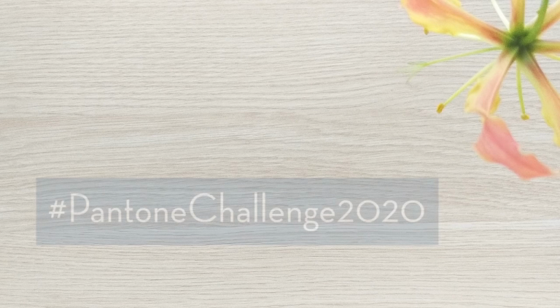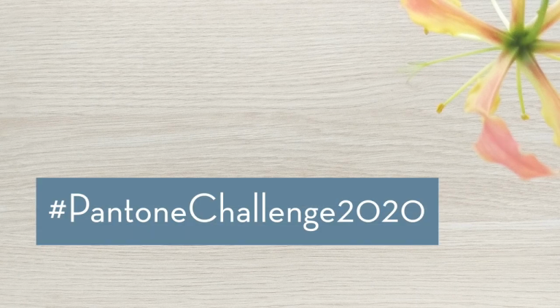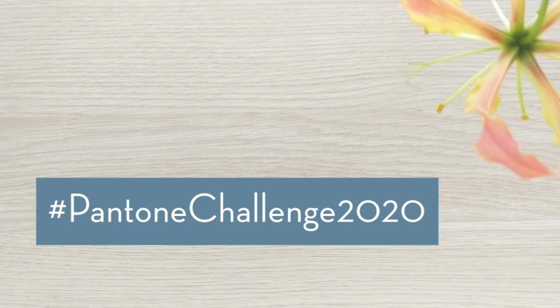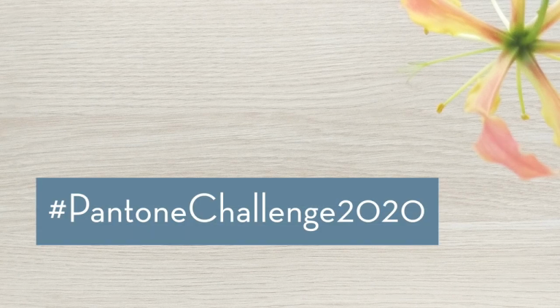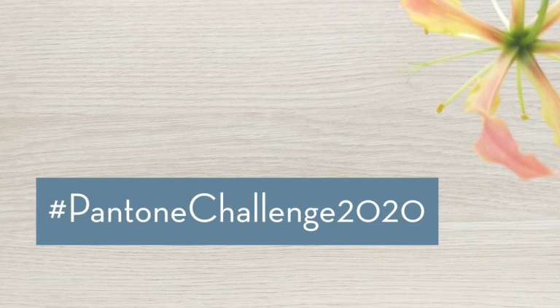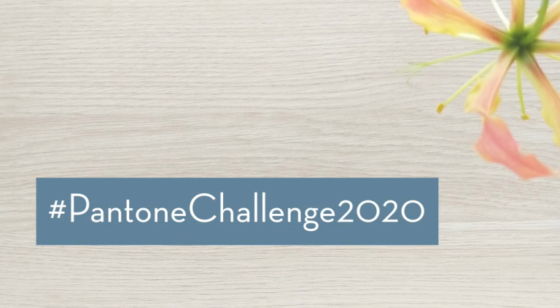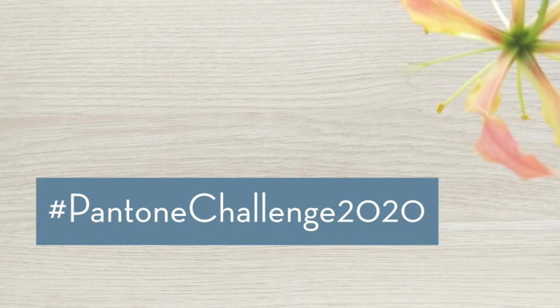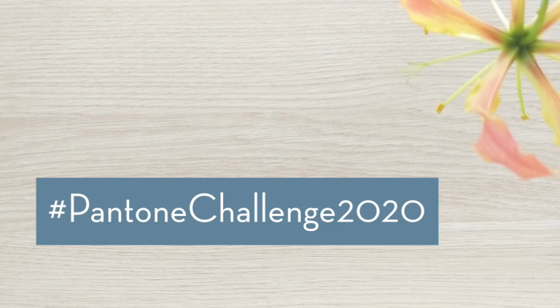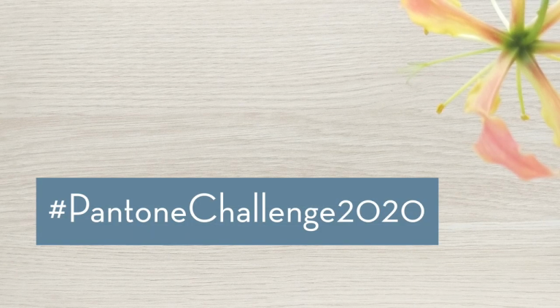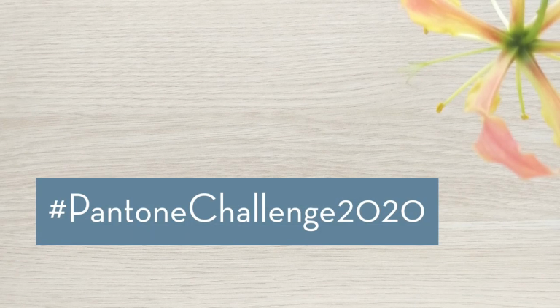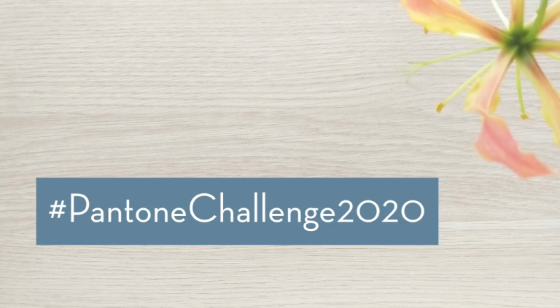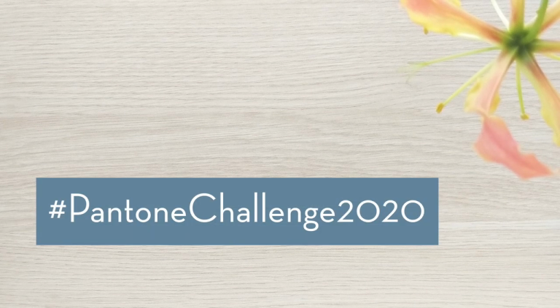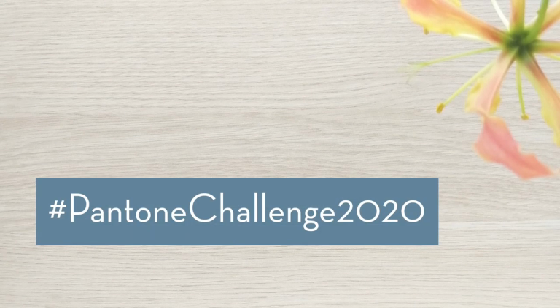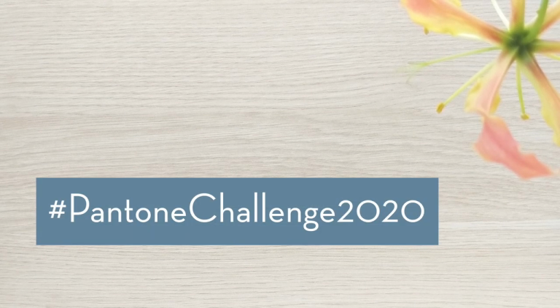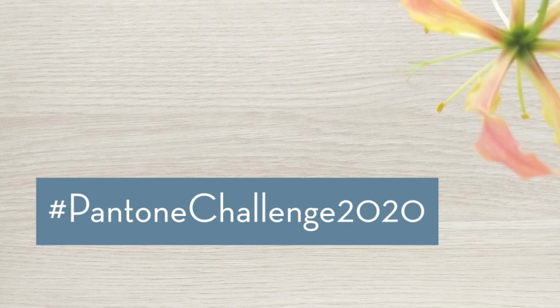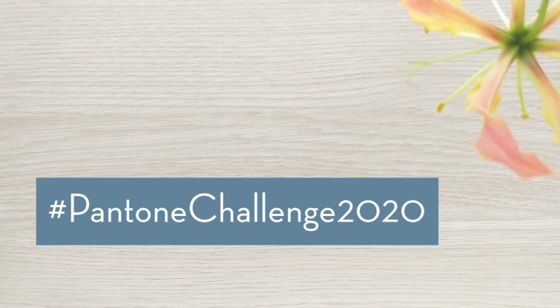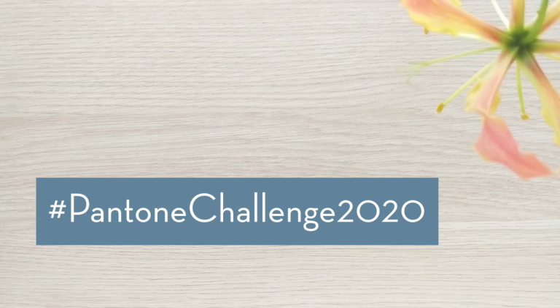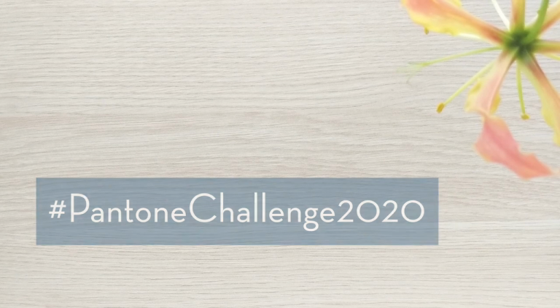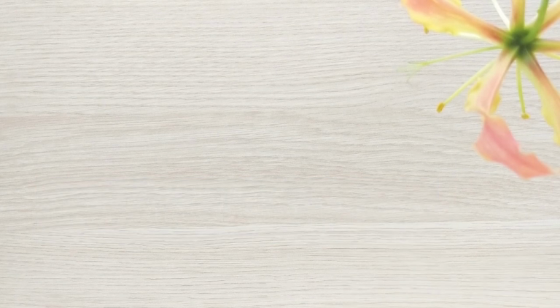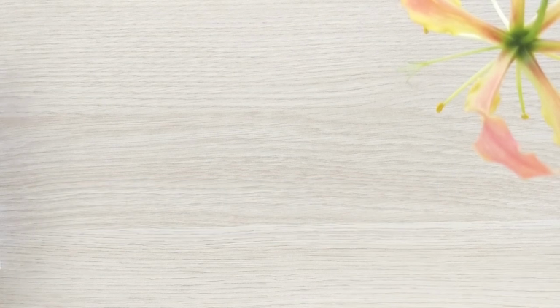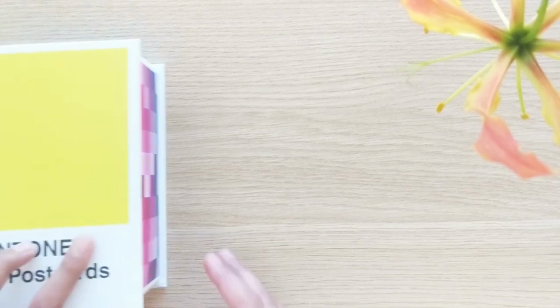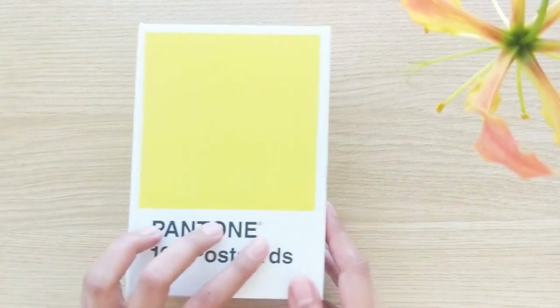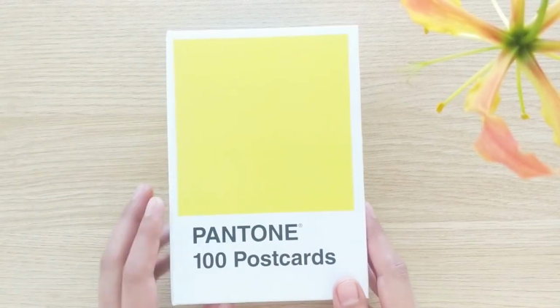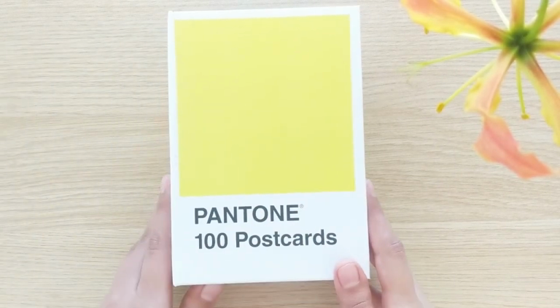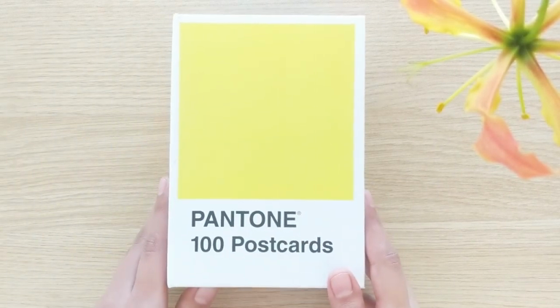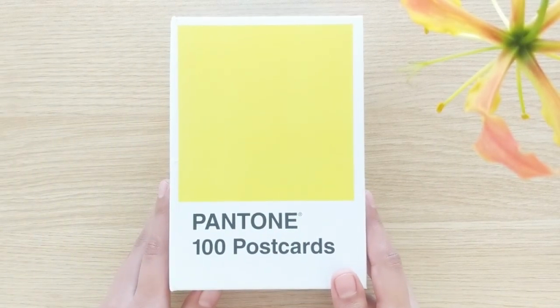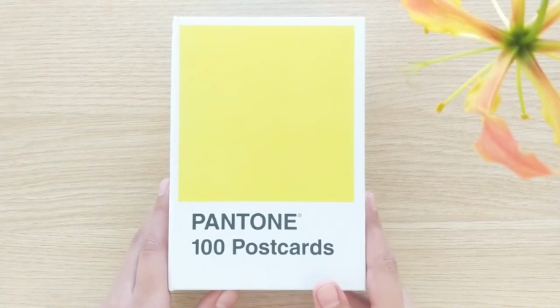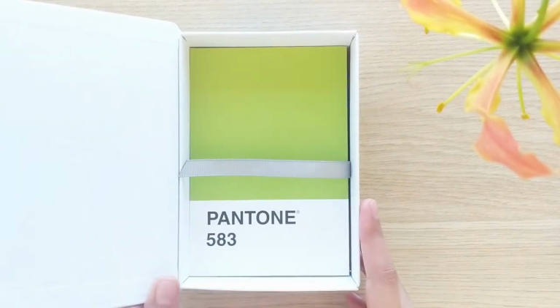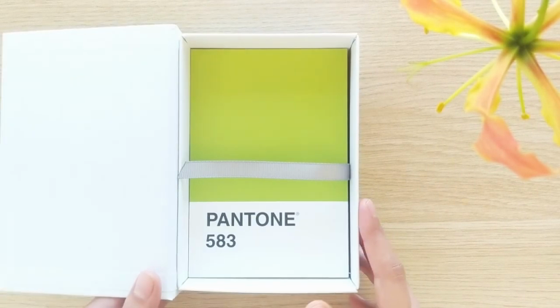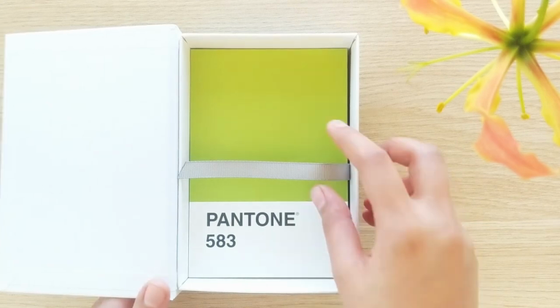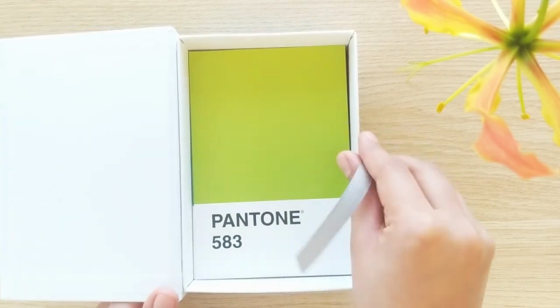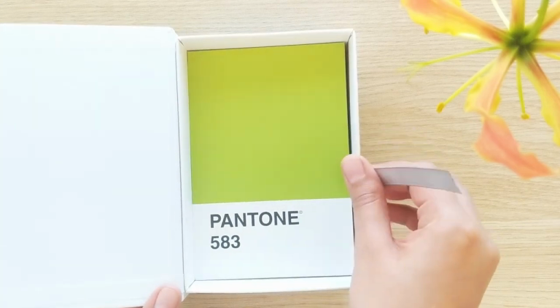Hi everyone! We are at the end of another mini project. This time it's the Pantone challenge for 2020, created by Big Blue Tank. Links to their work will be in the description below — definitely go check them out.